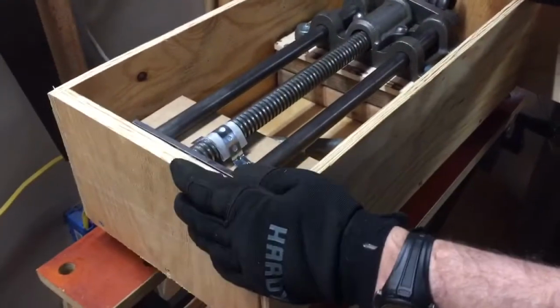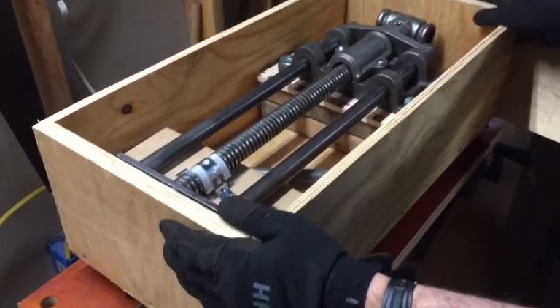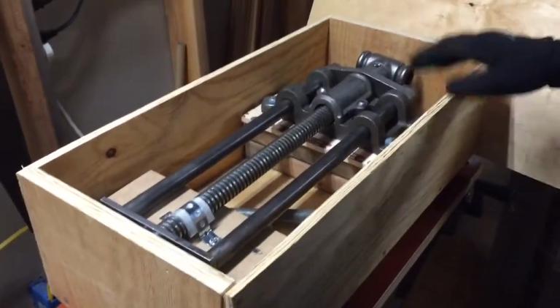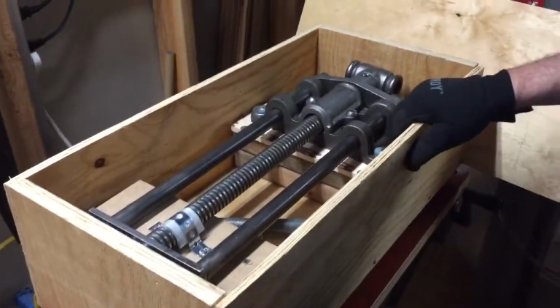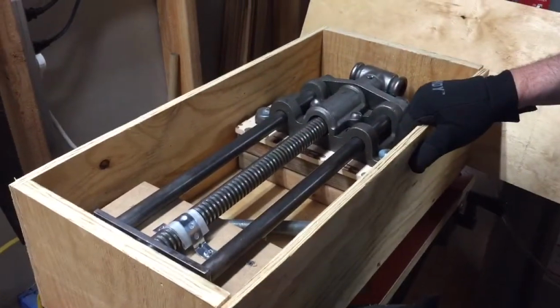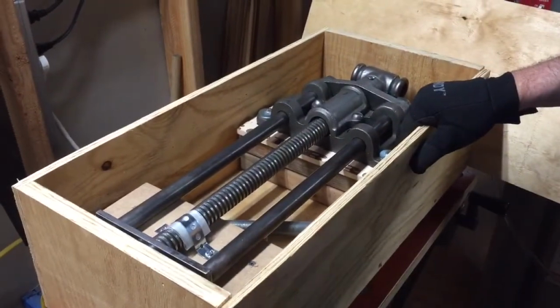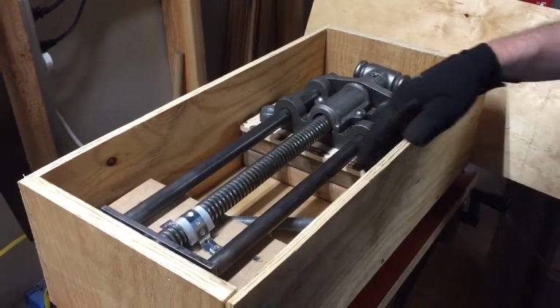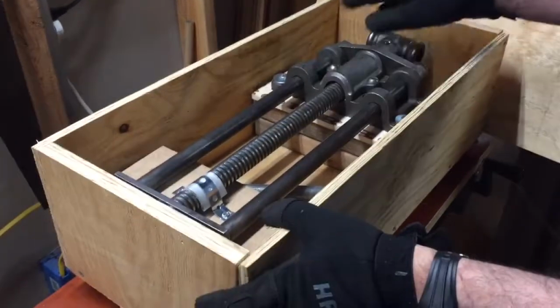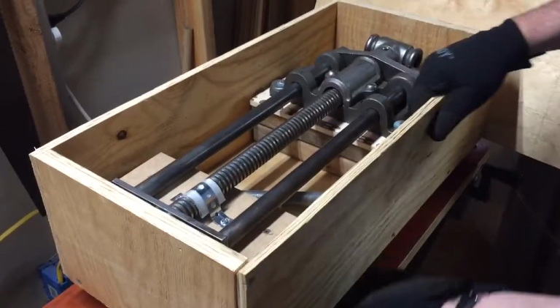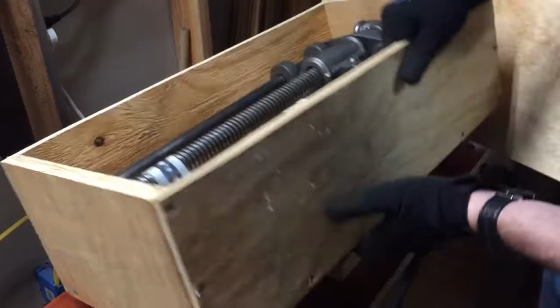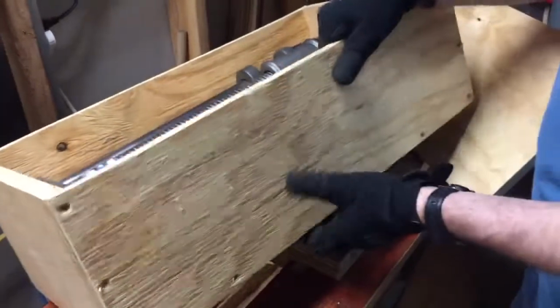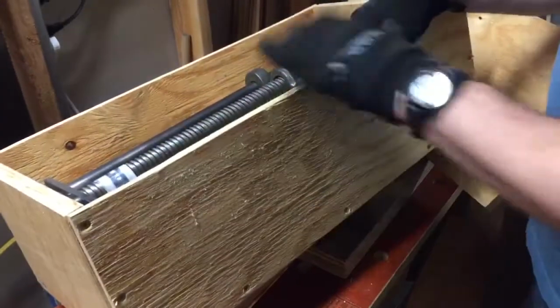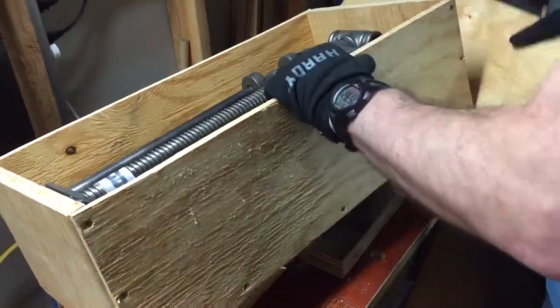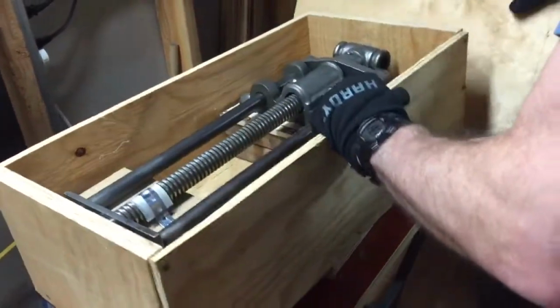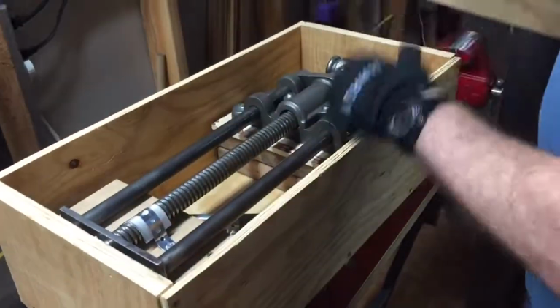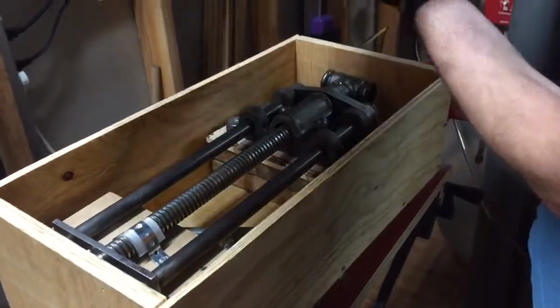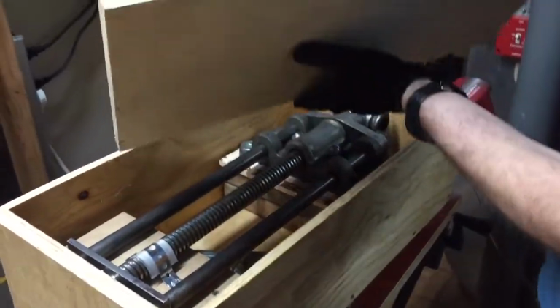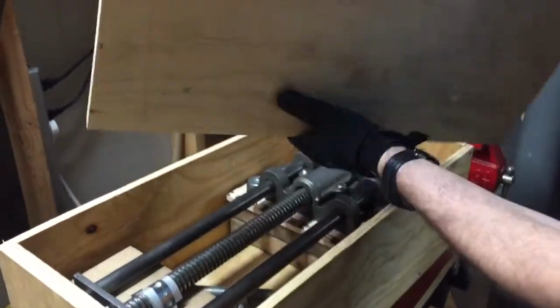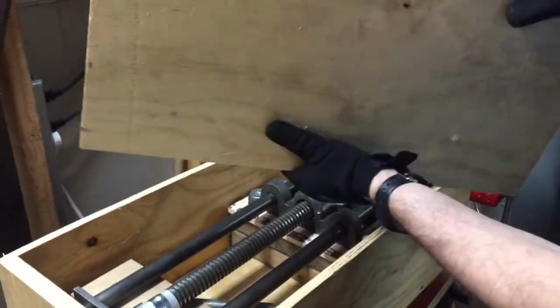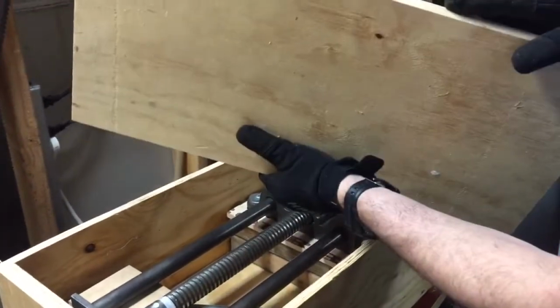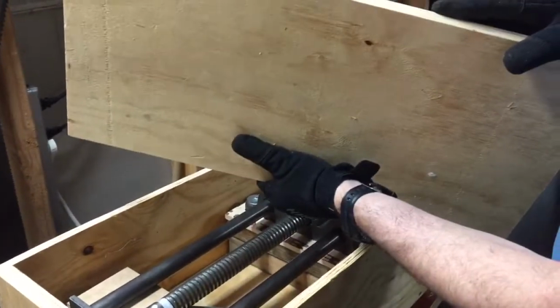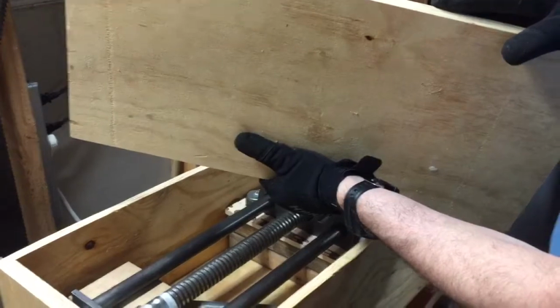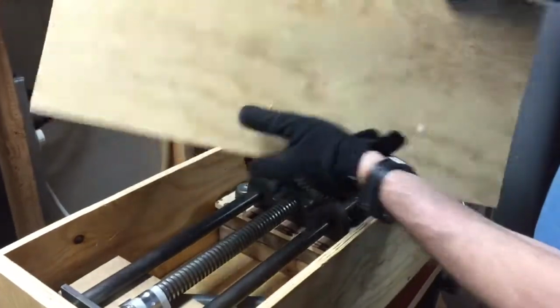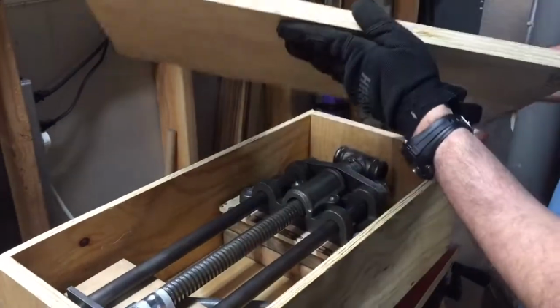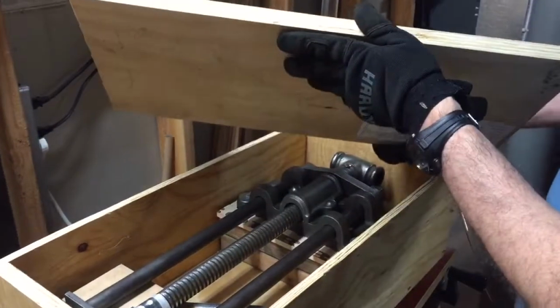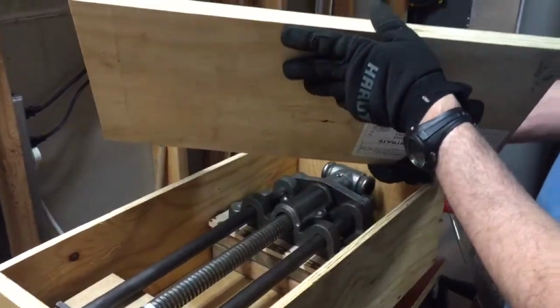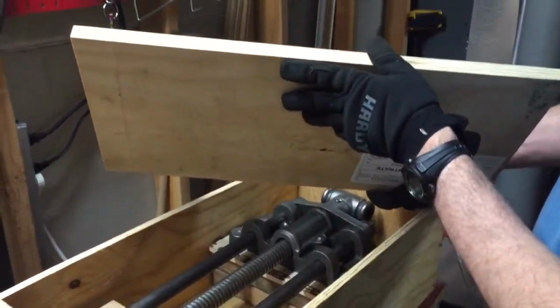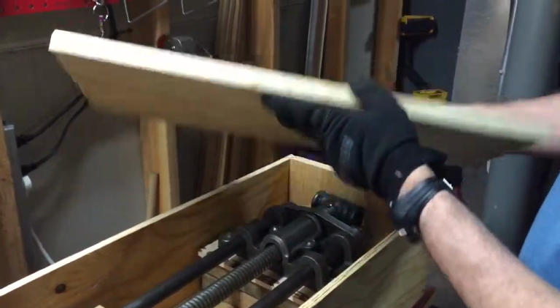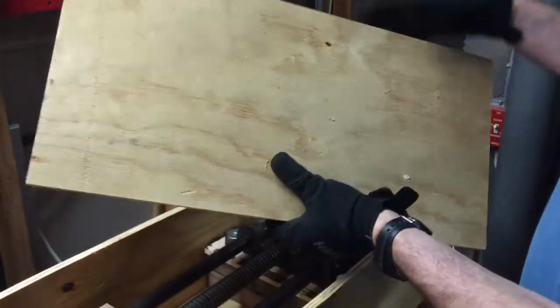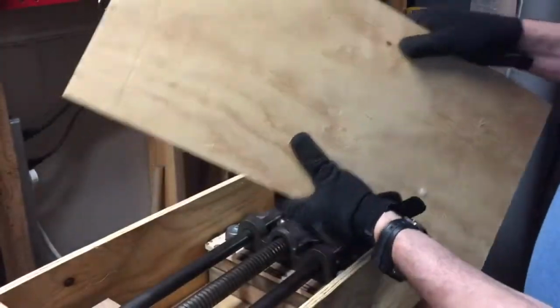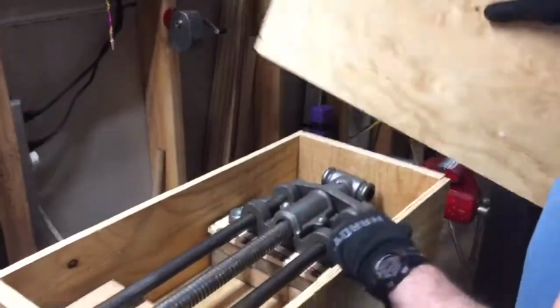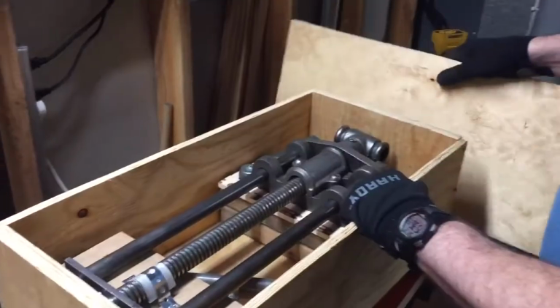First, pick a nice thick base. In my case, it was a piece of about three-quarter inch, maybe a little bit thicker plywood — really good plywood.